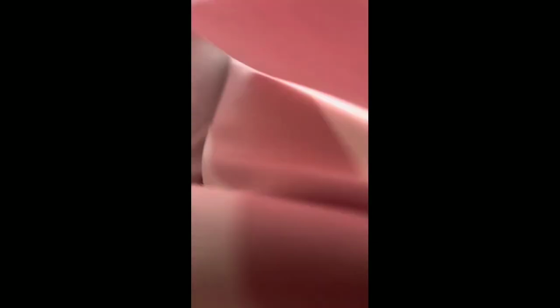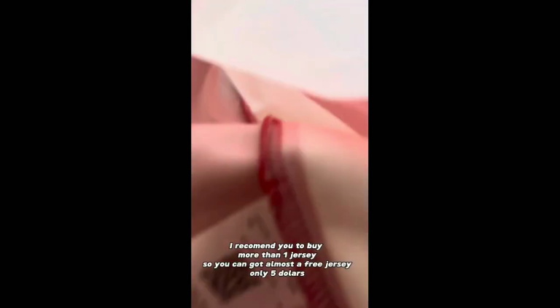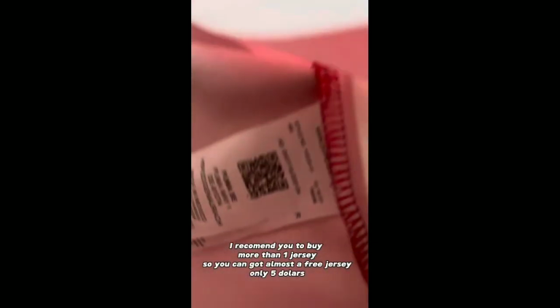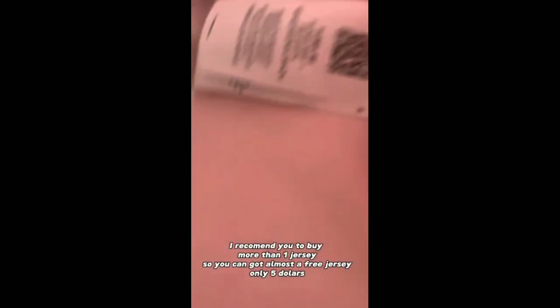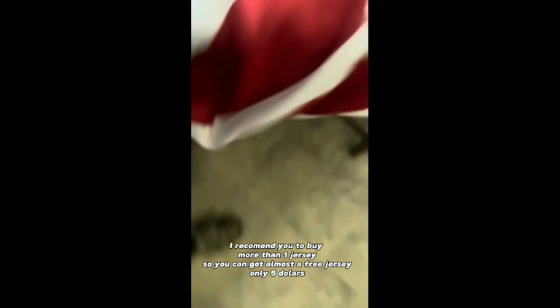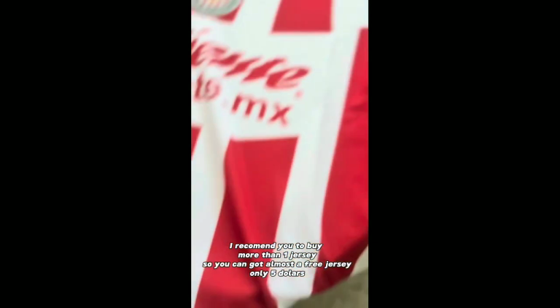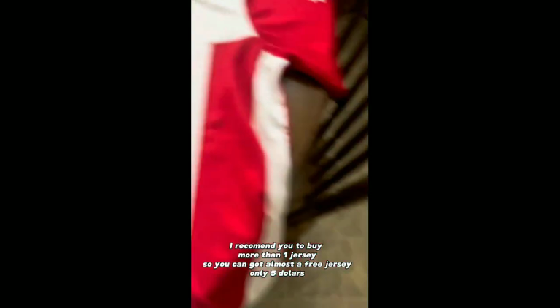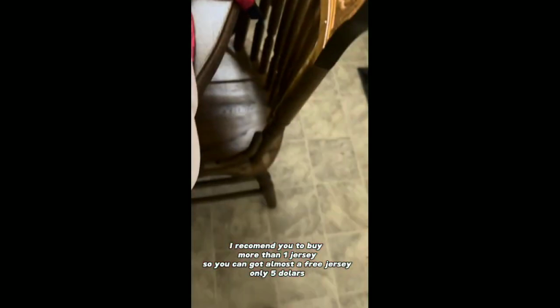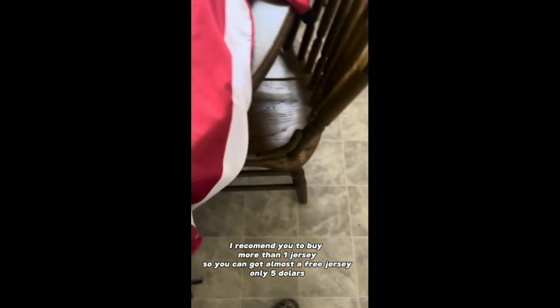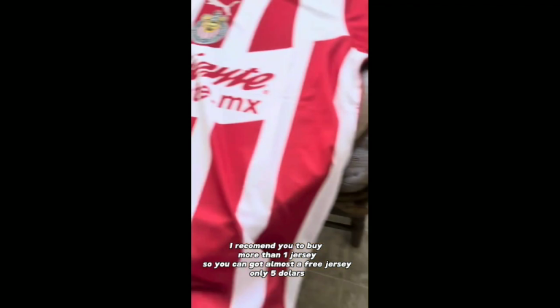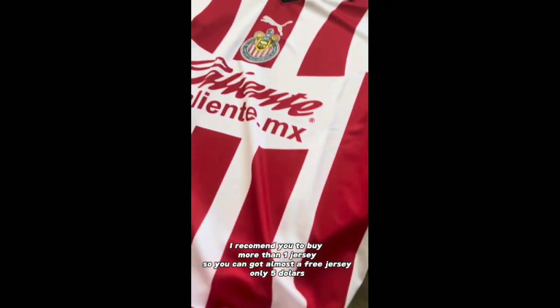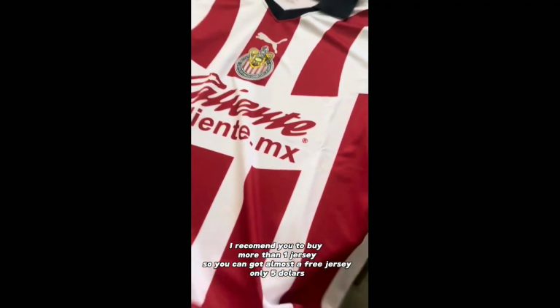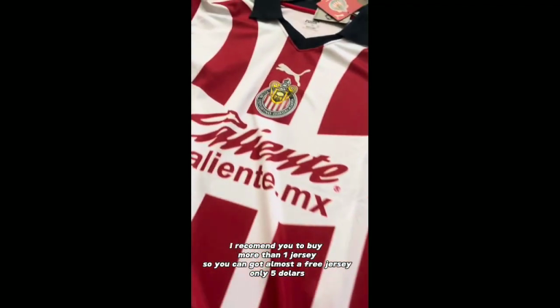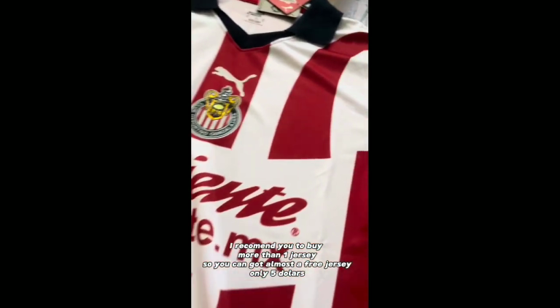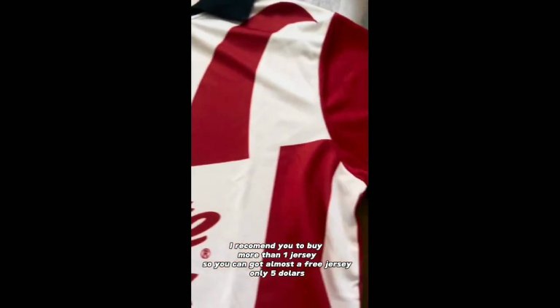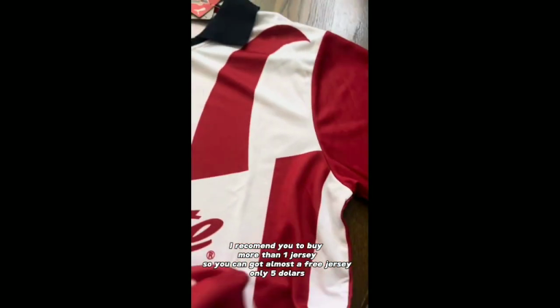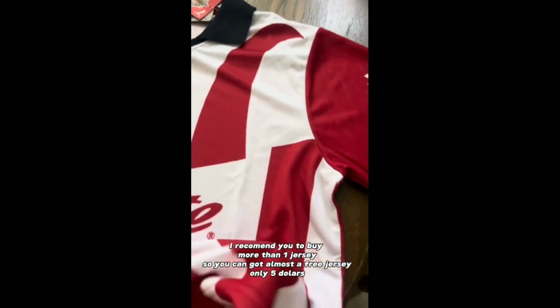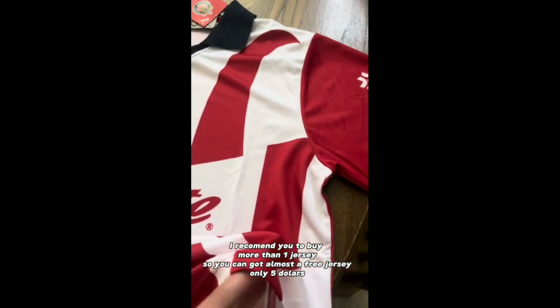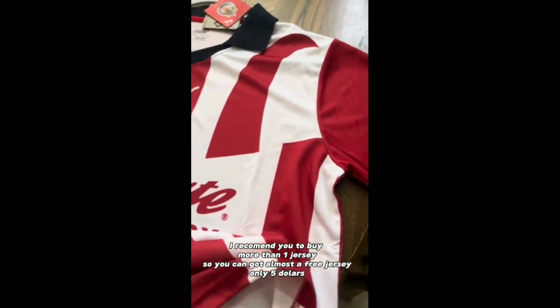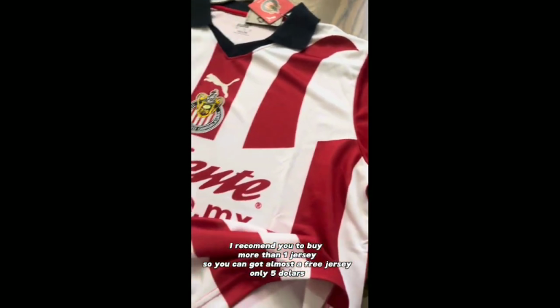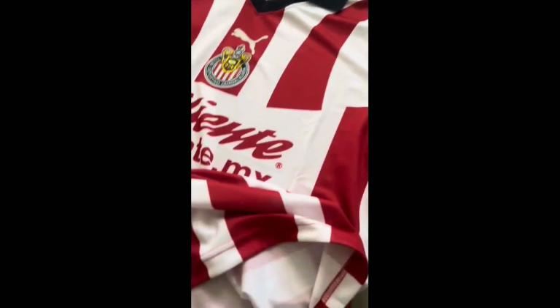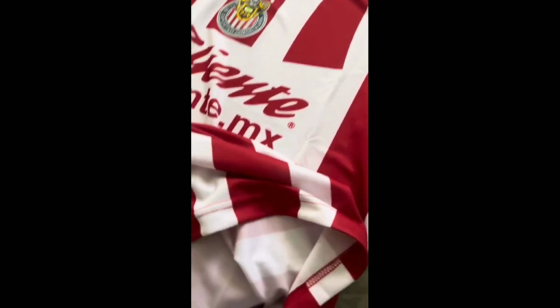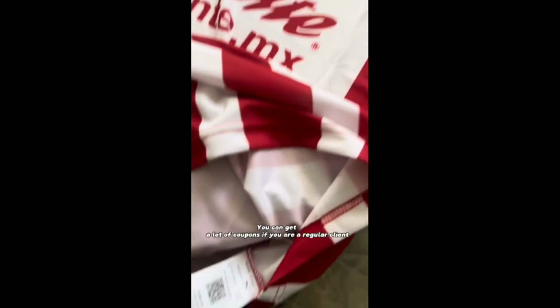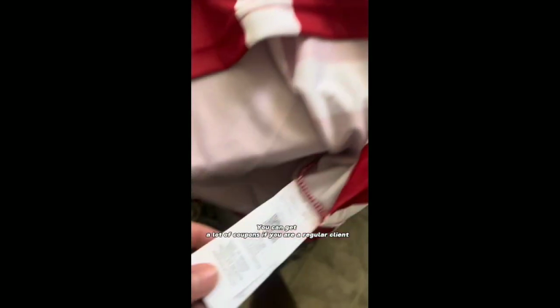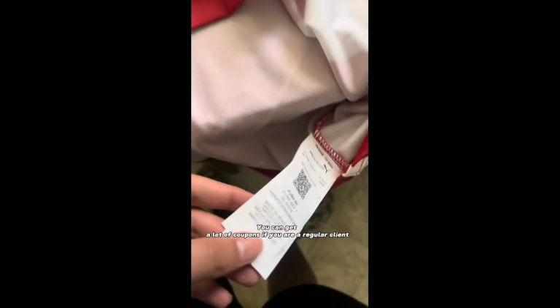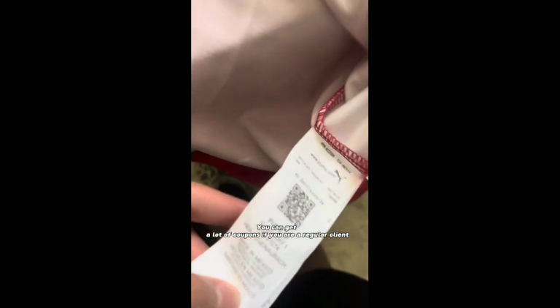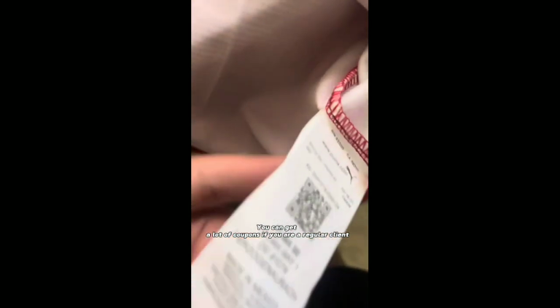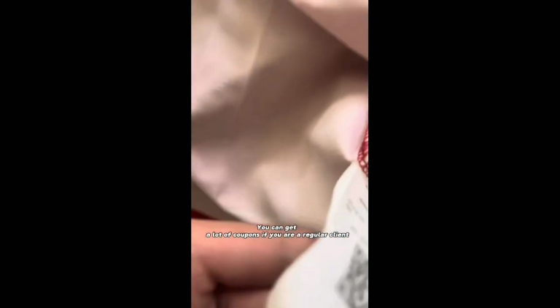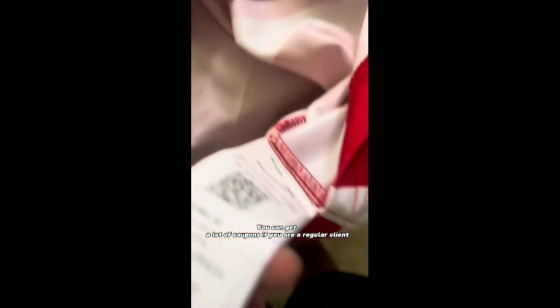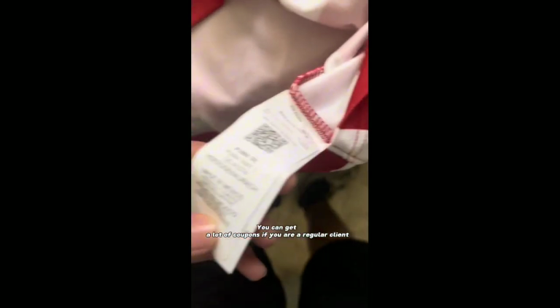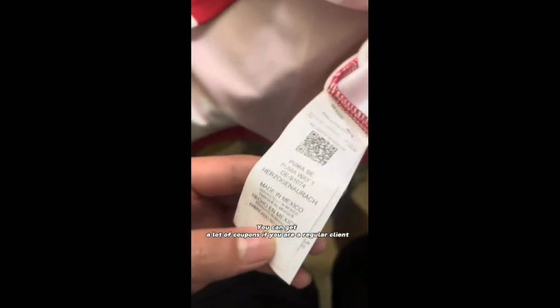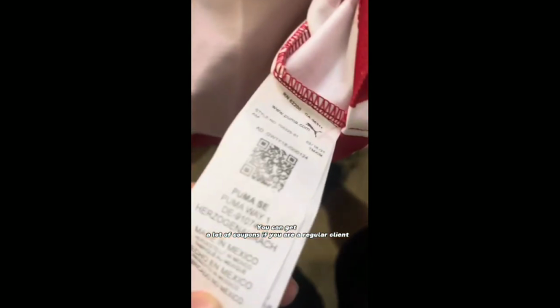I recommend you to buy more than one jersey, so you can get almost a free jersey for only $5. You can get a lot of coupons if you are a regular client.